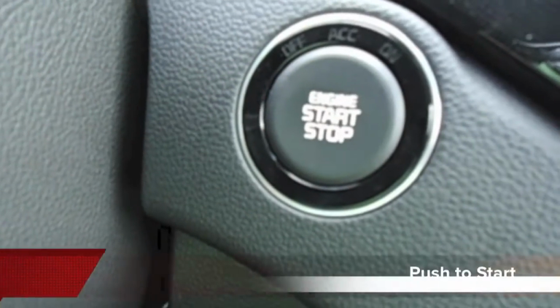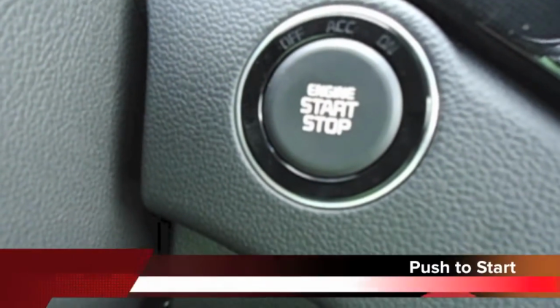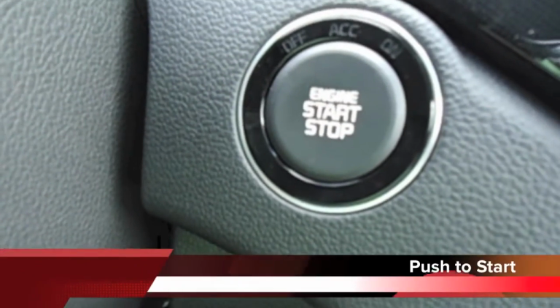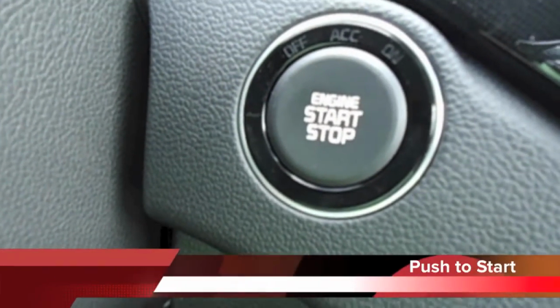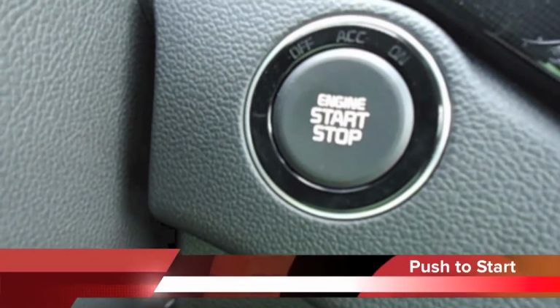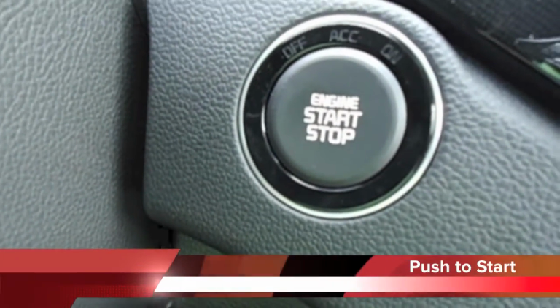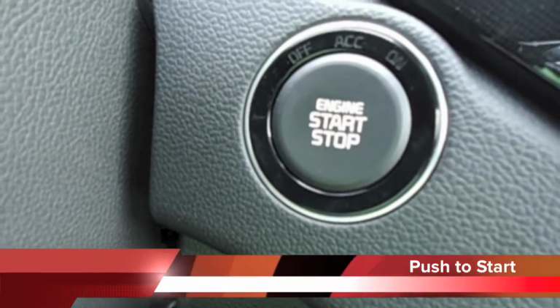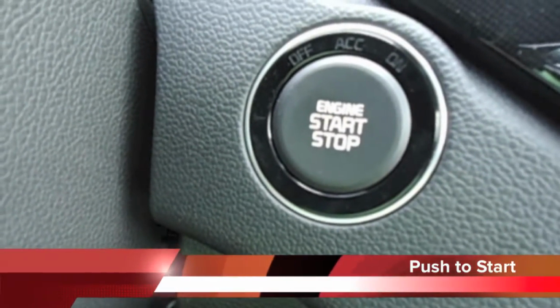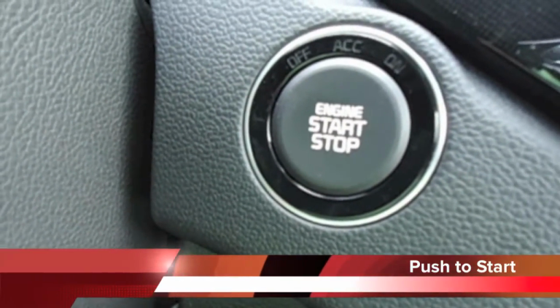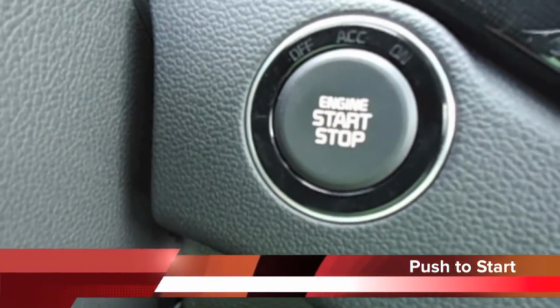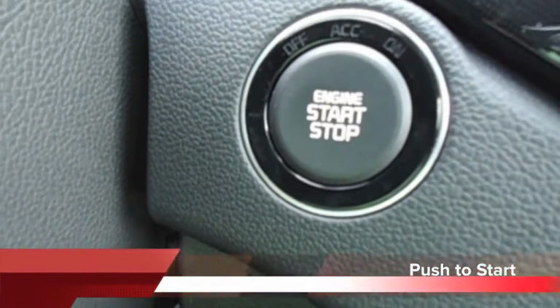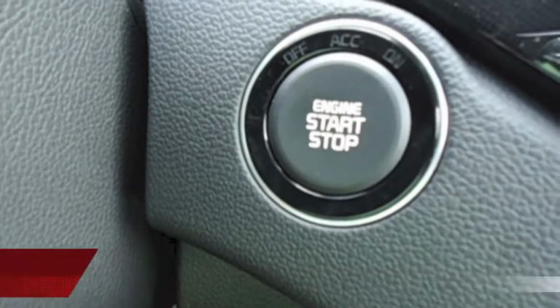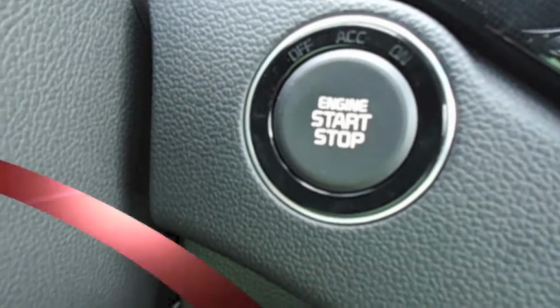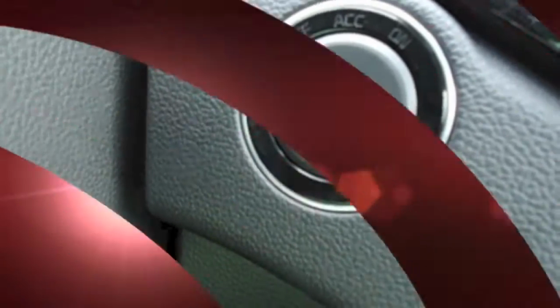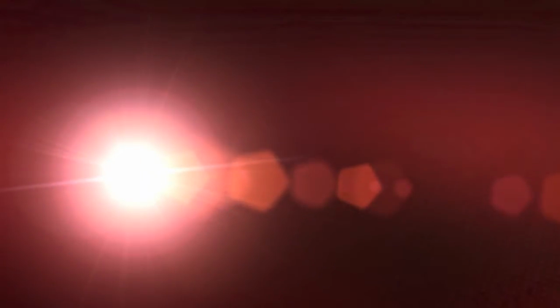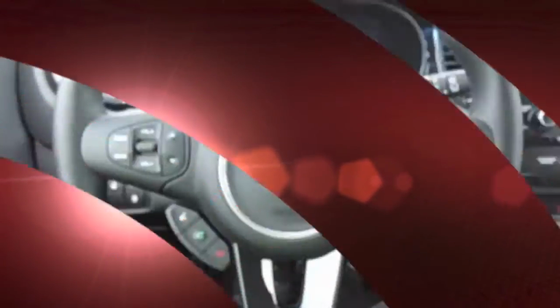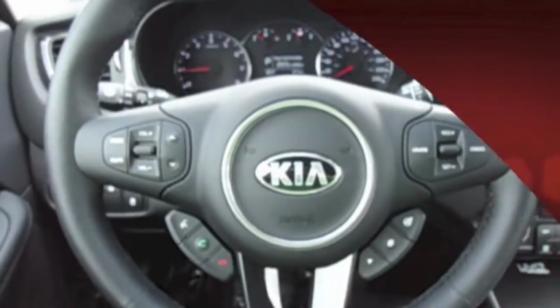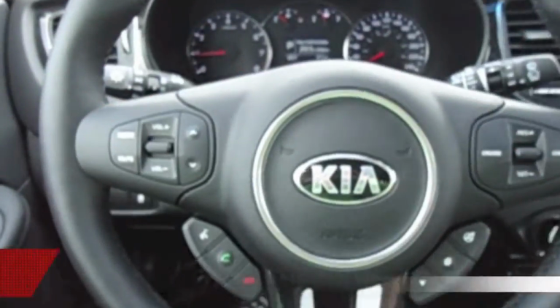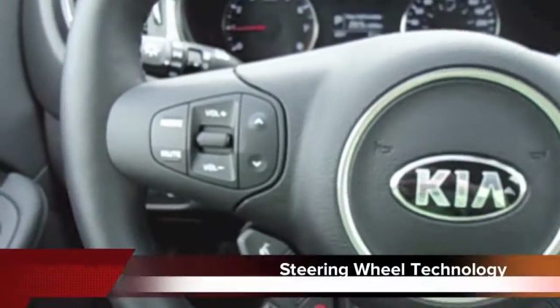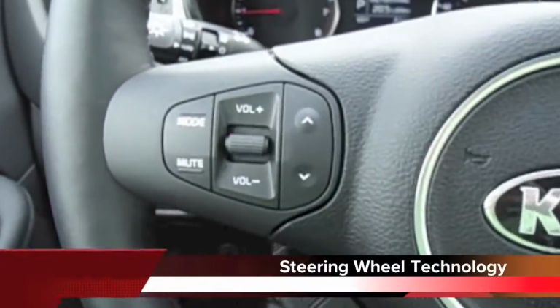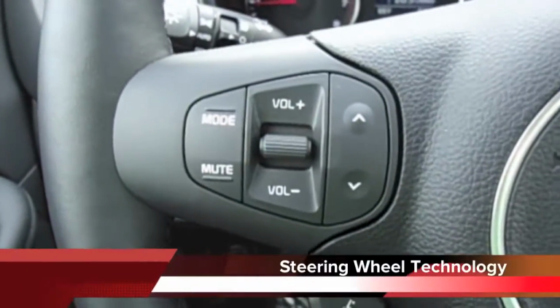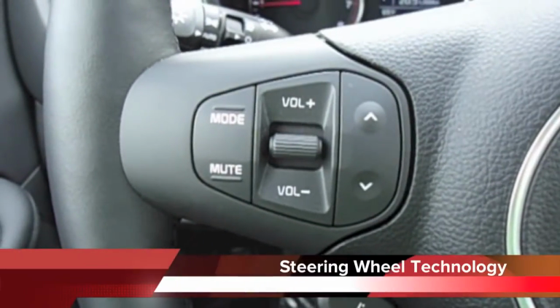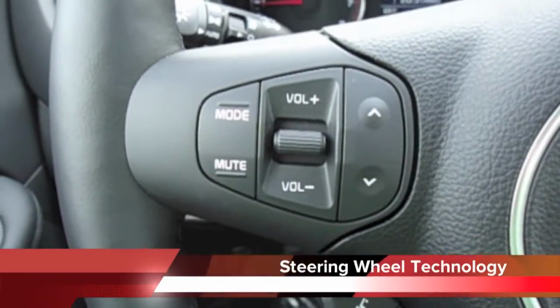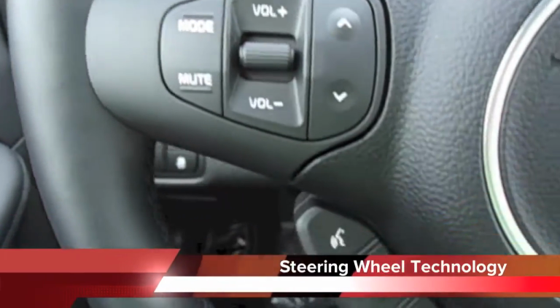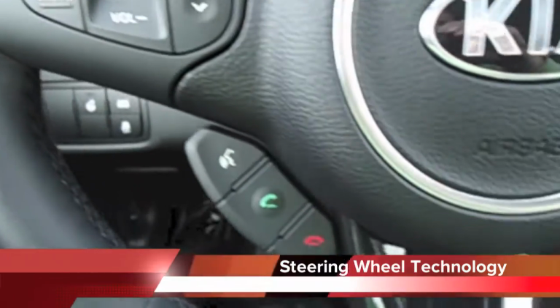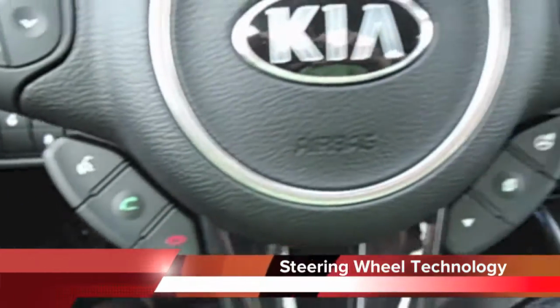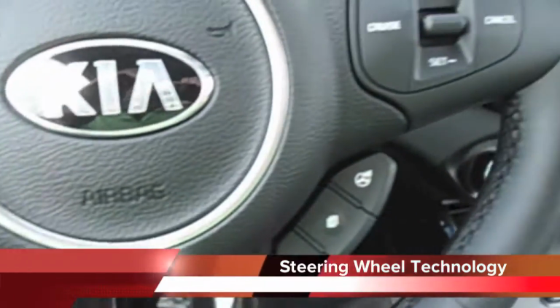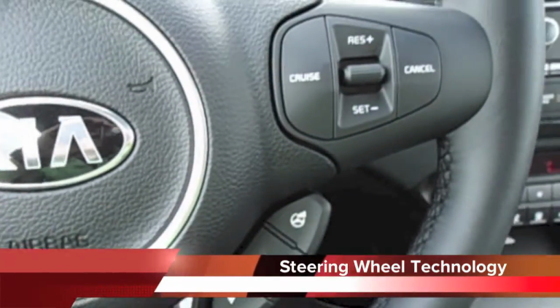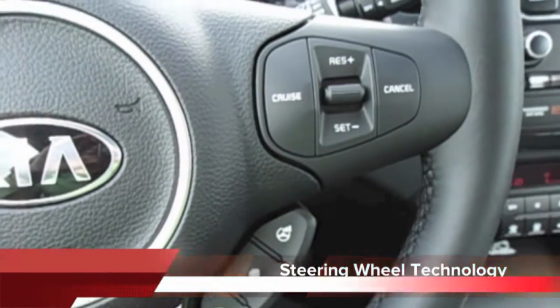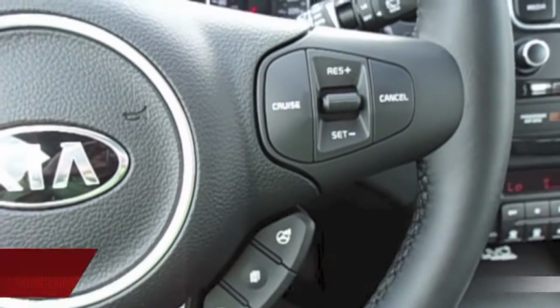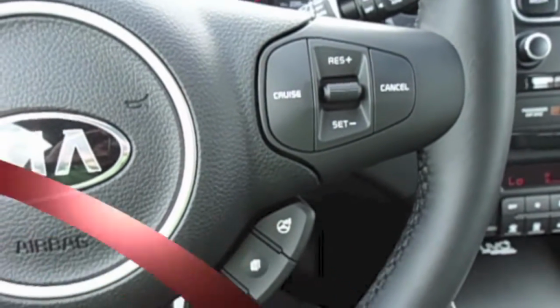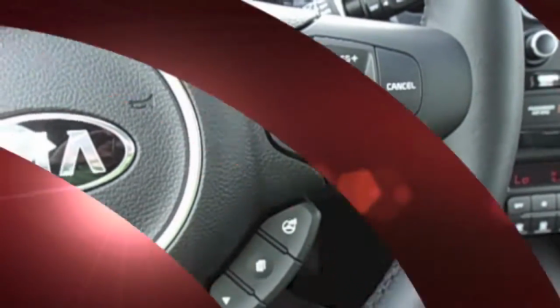This 2014 Rondo does come equipped with the push-to-start and stop button. The steering wheel comes equipped with your audio controls, Bluetooth controls, and cruise control as well.